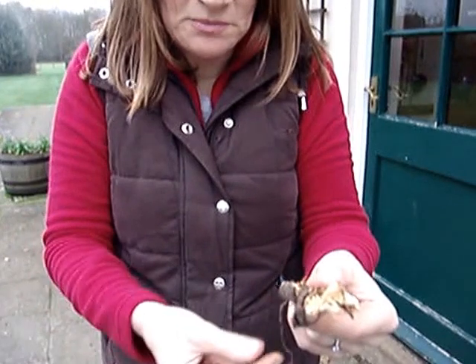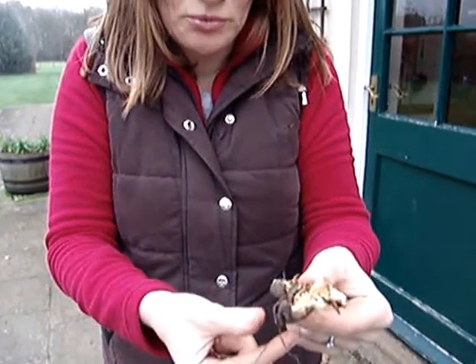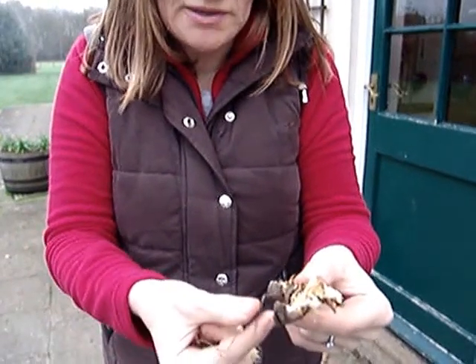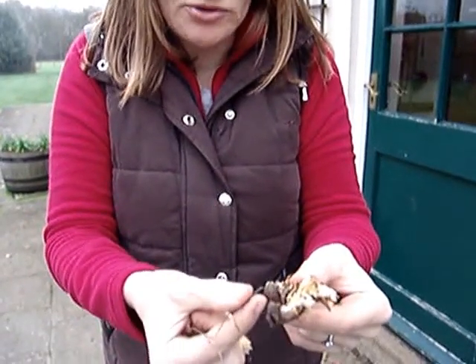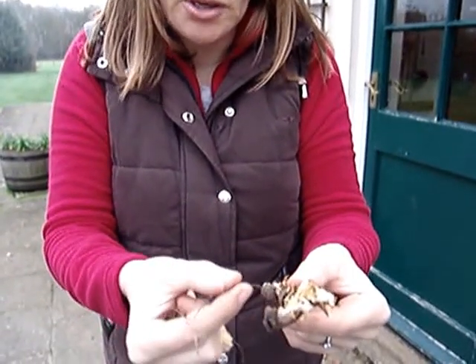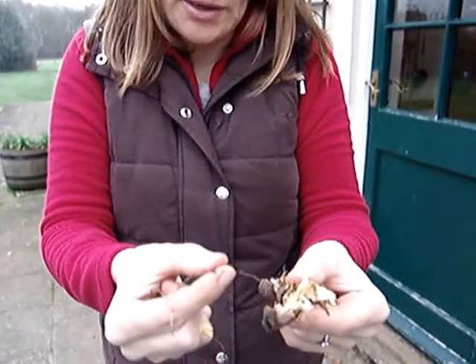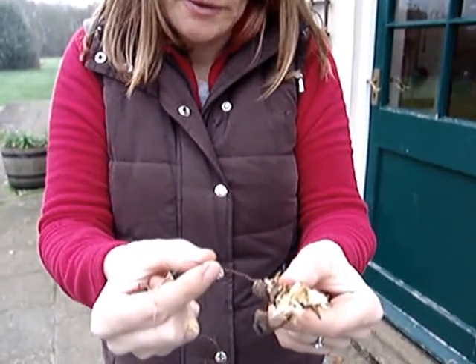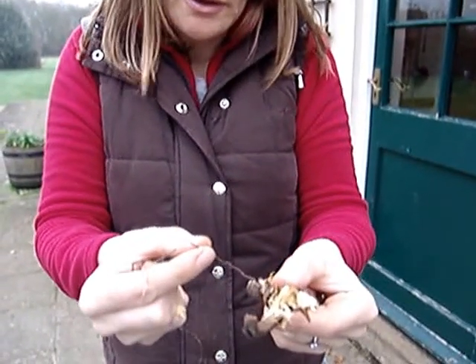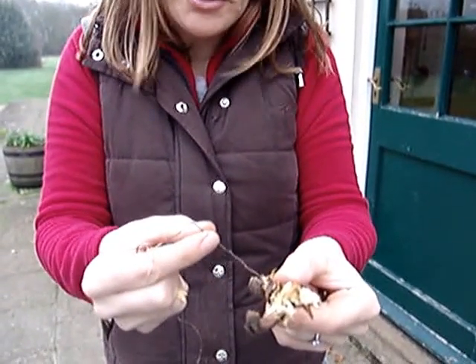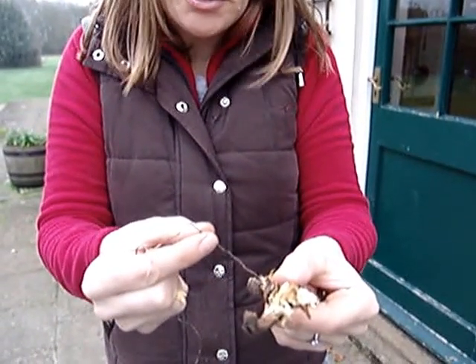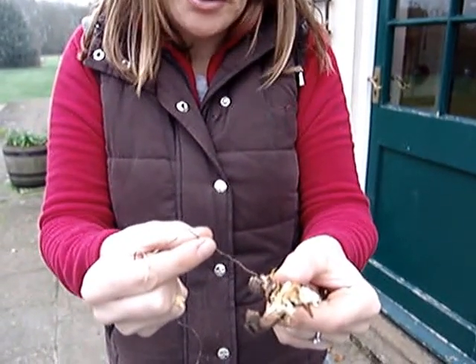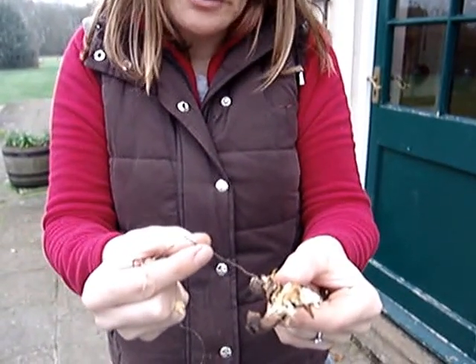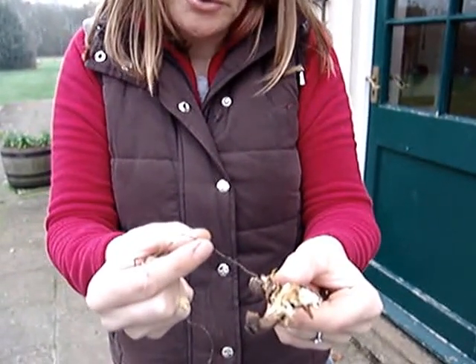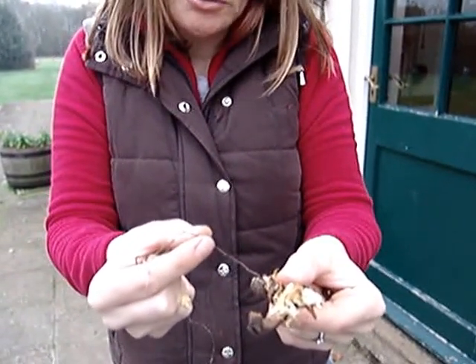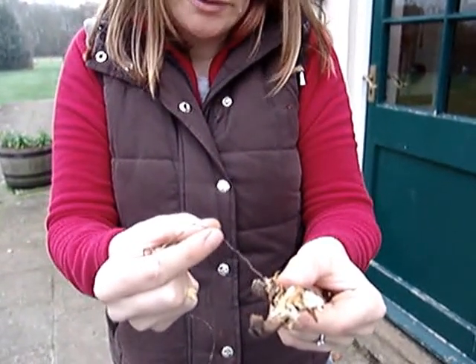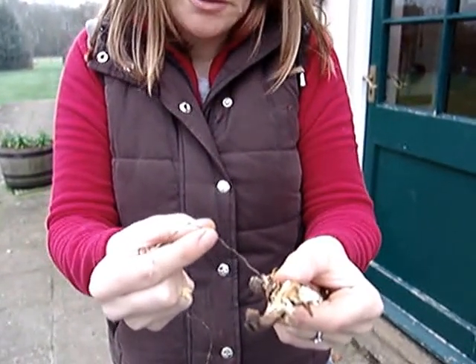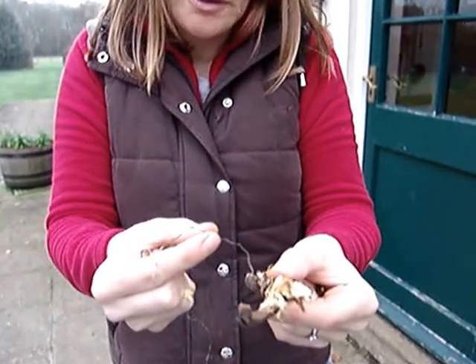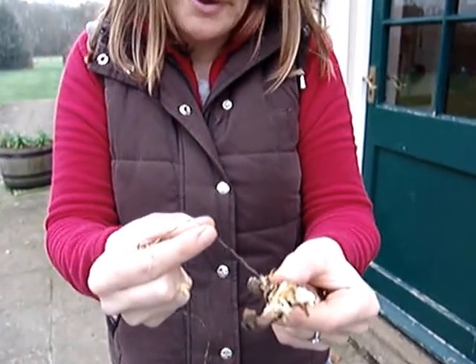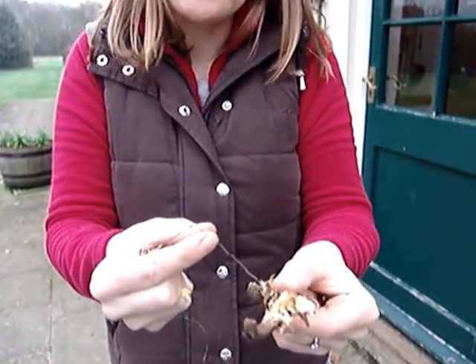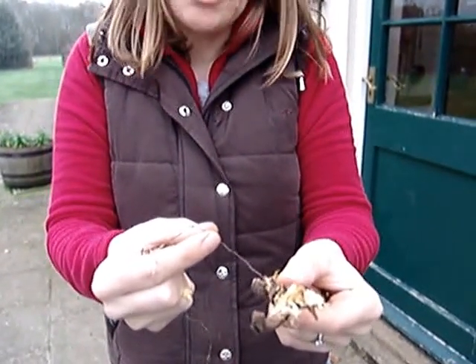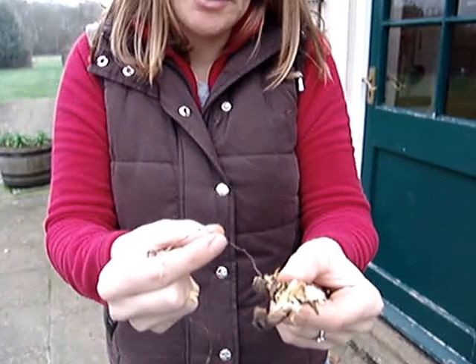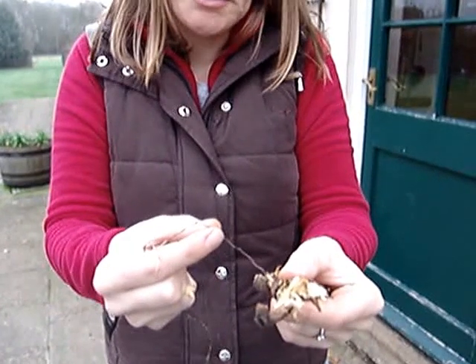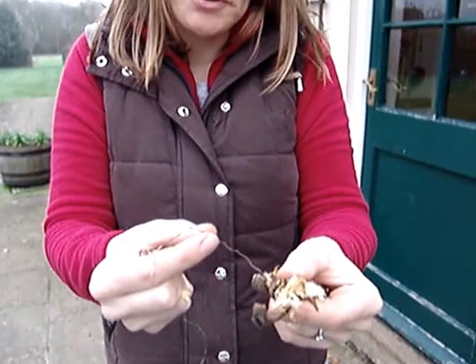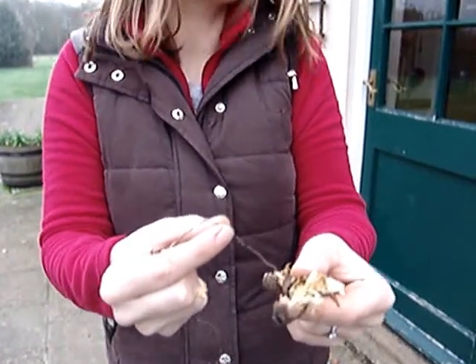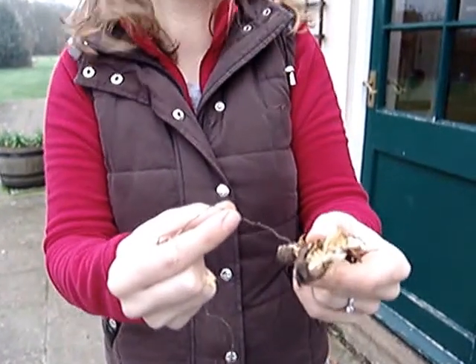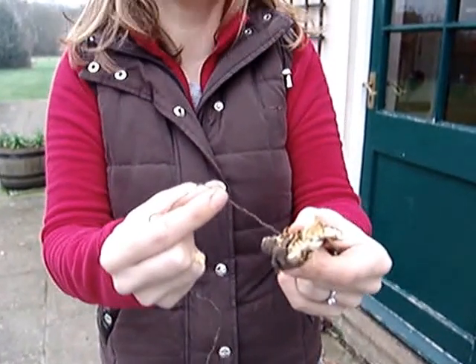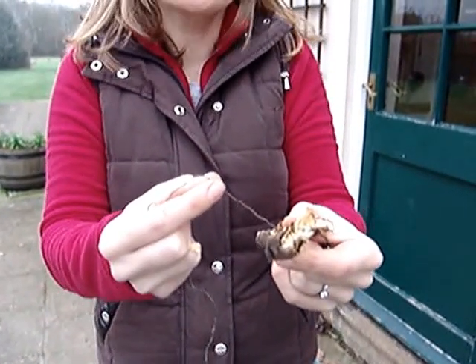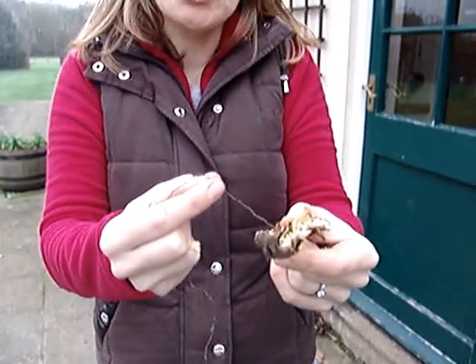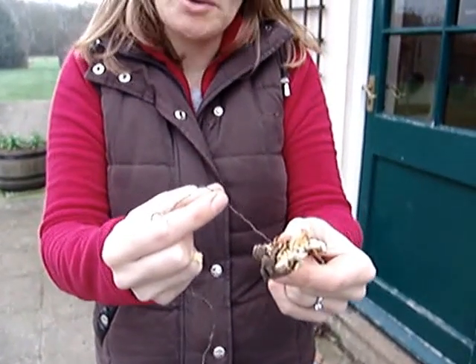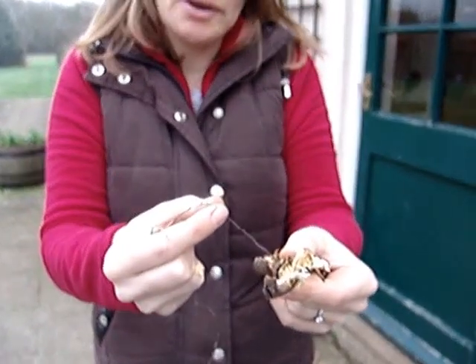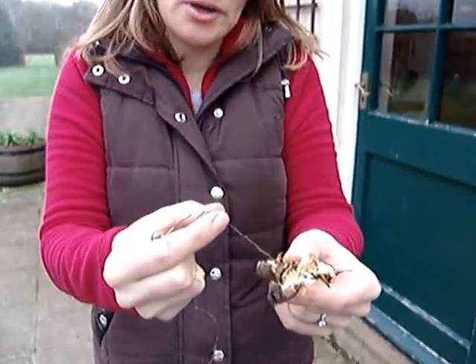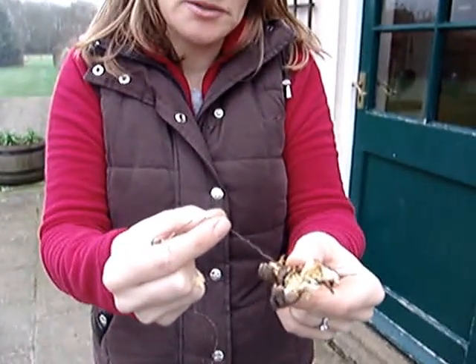And also what has confirmed it to me is this bootlace structure here, which is lots of fungal strands bound together. This is what the fungus uses to creep around the garden.